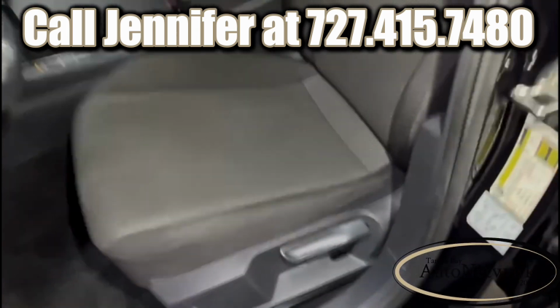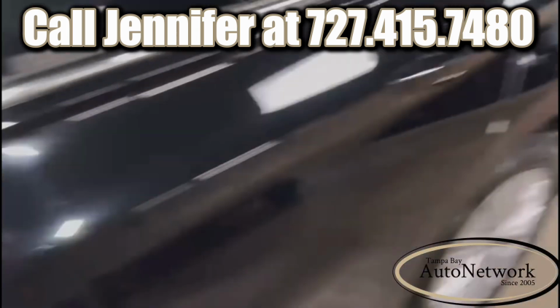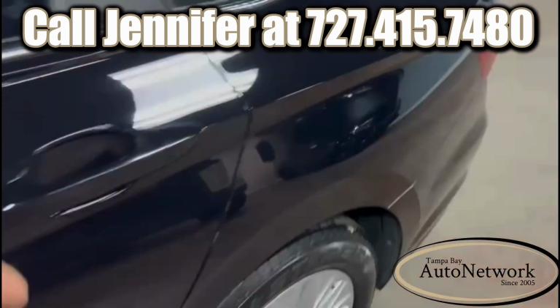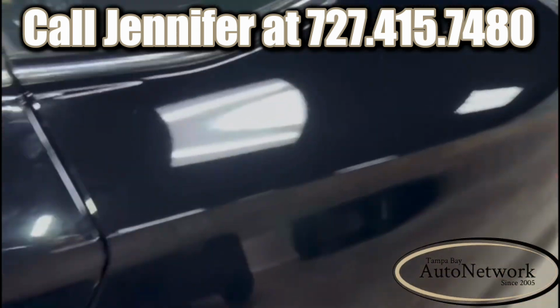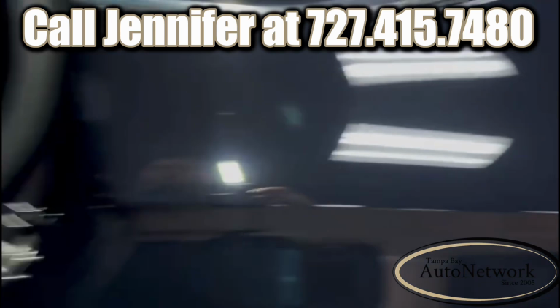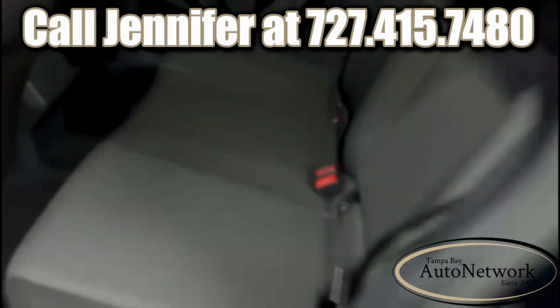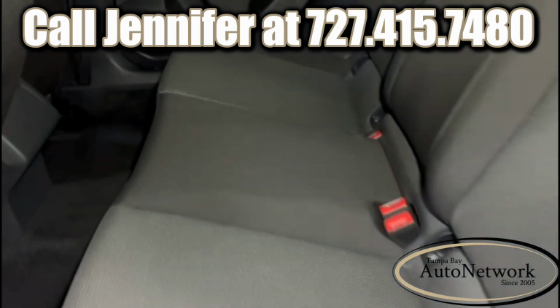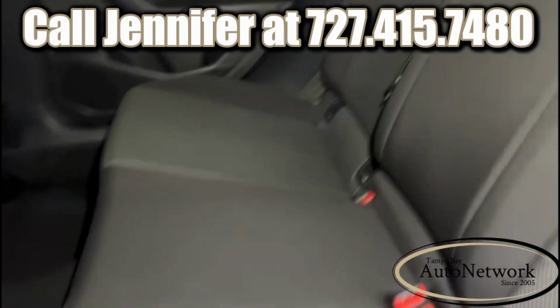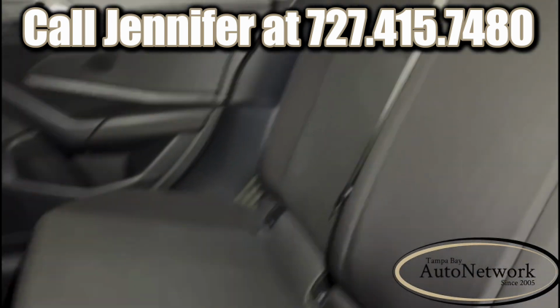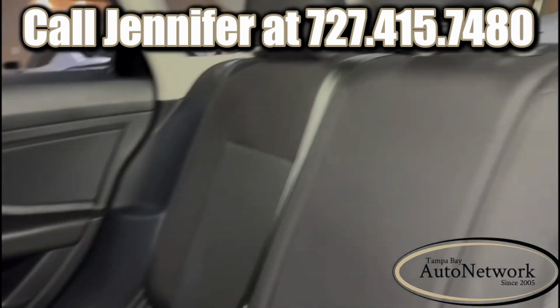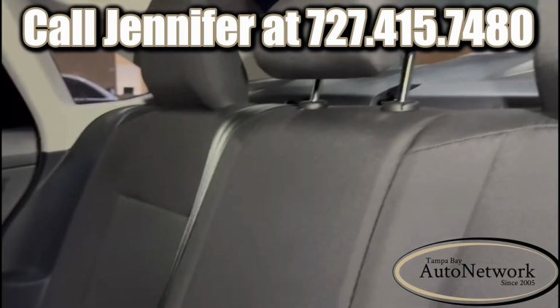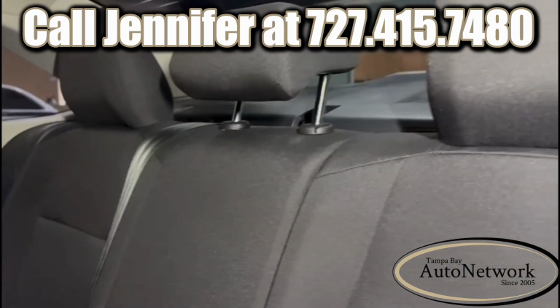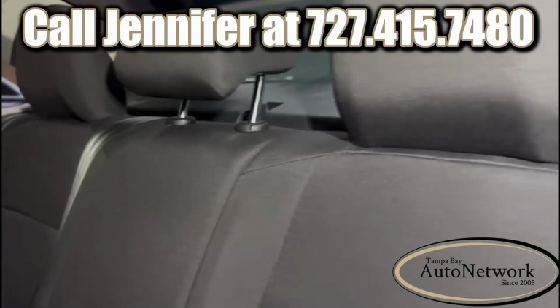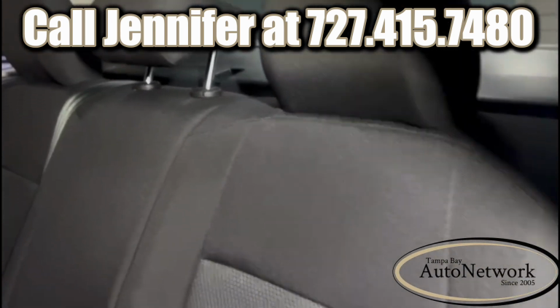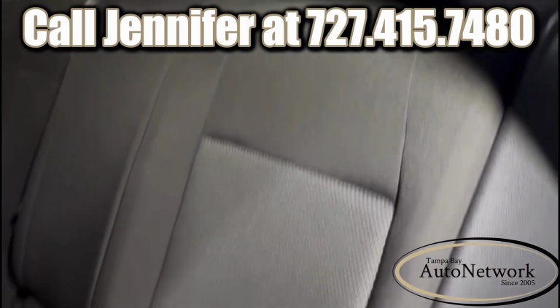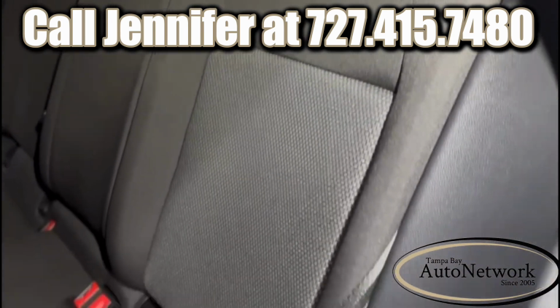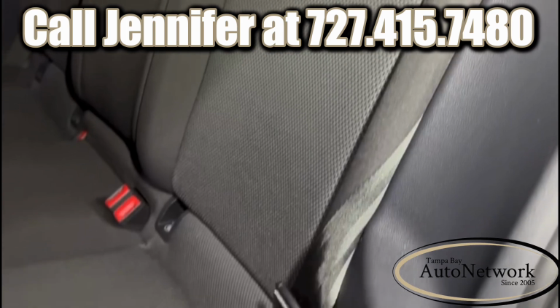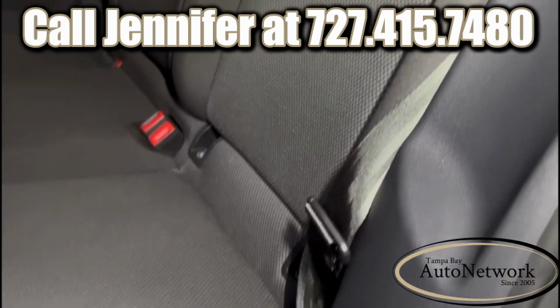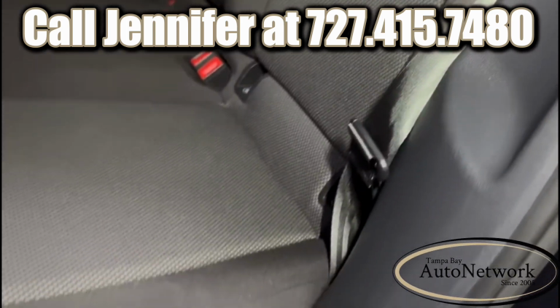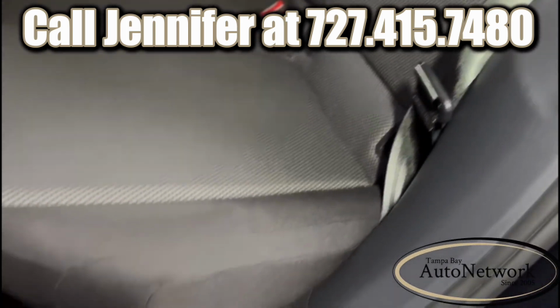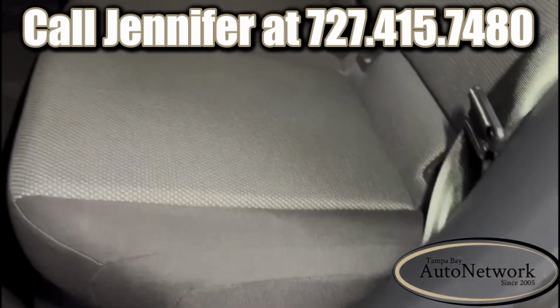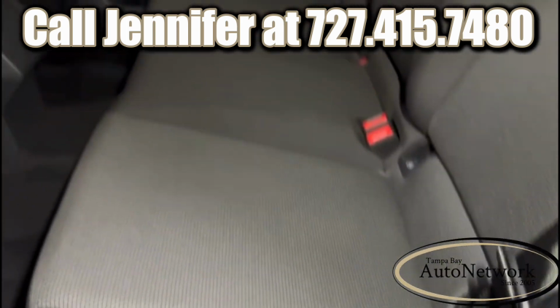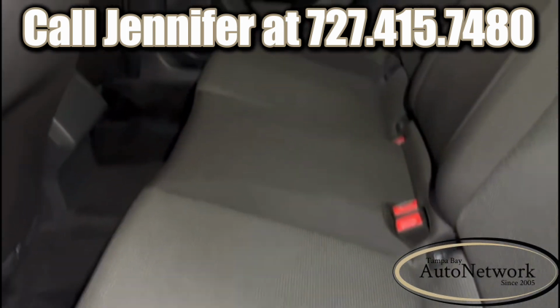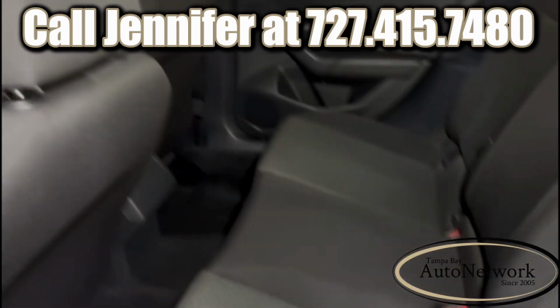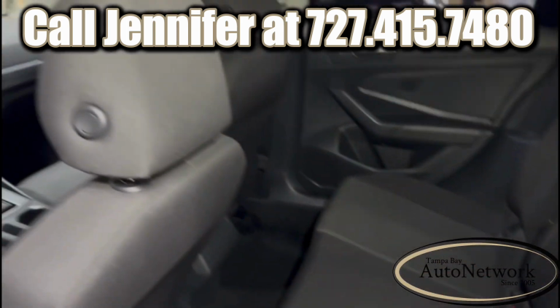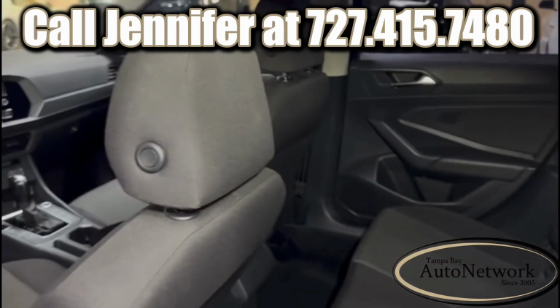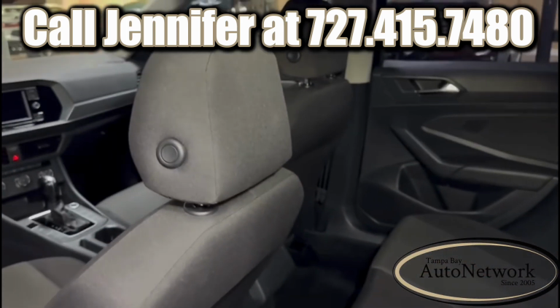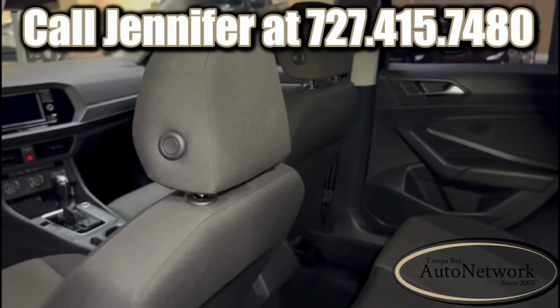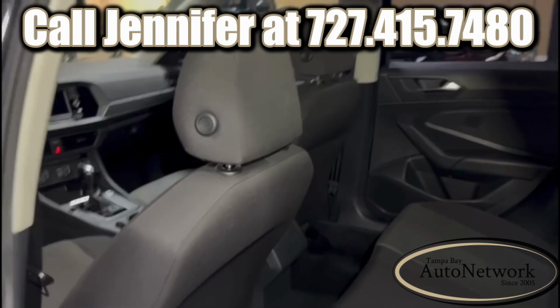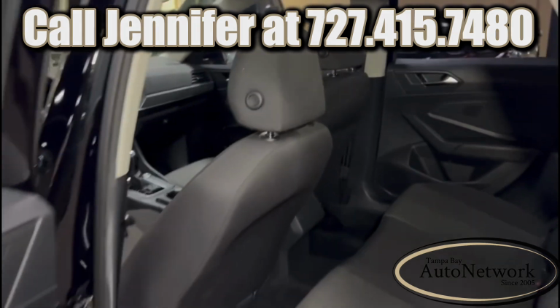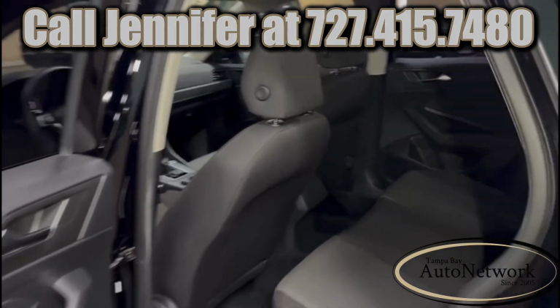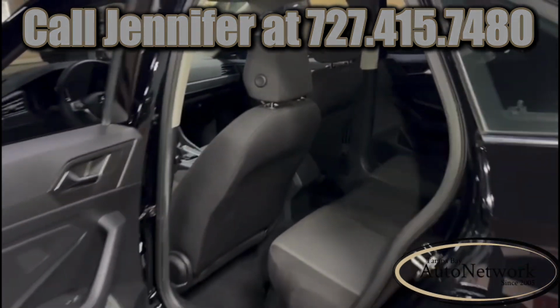The black cloth interior is in good shape. If you're looking for a fuel-efficient car that'll still take care of you for a good long time, come take a look — there's no disappointments with the Jetta.